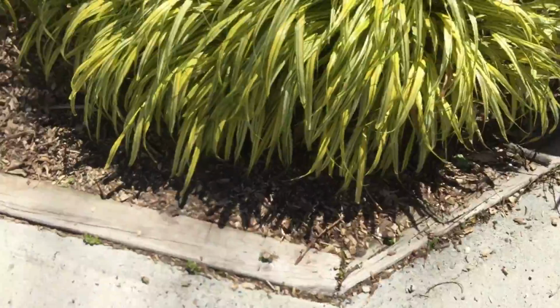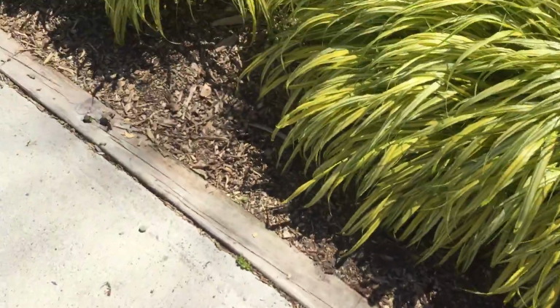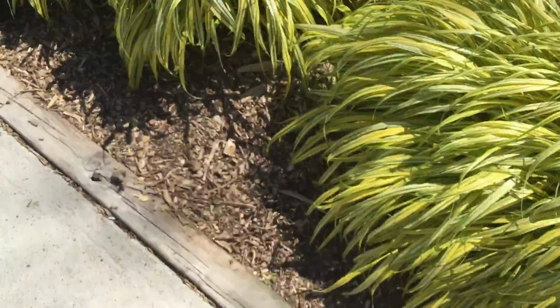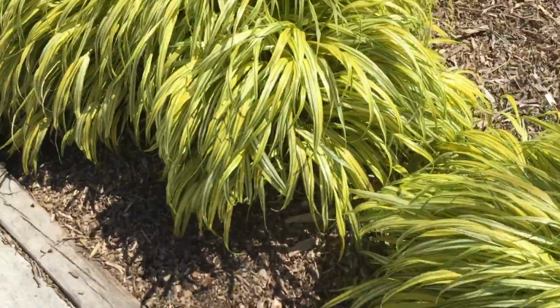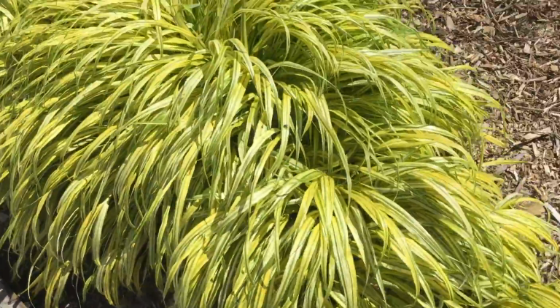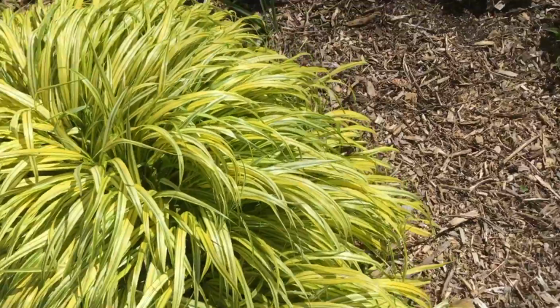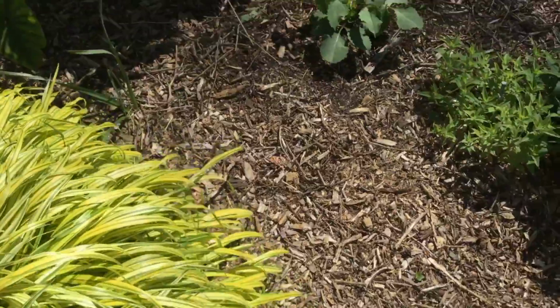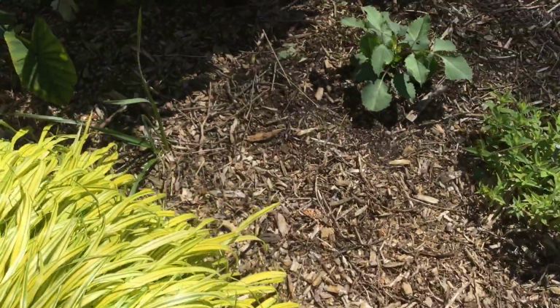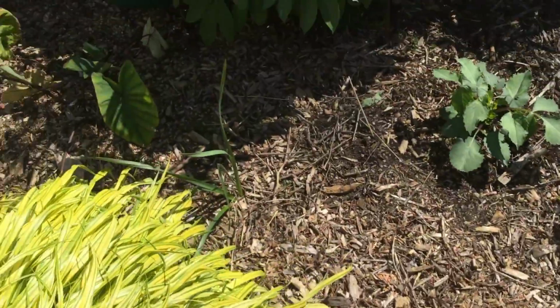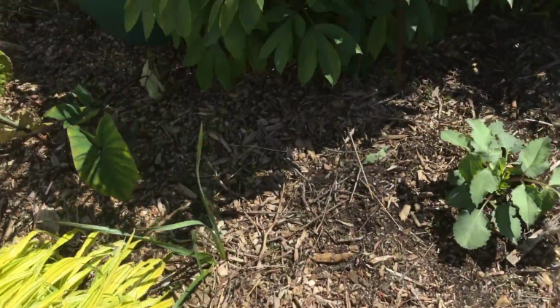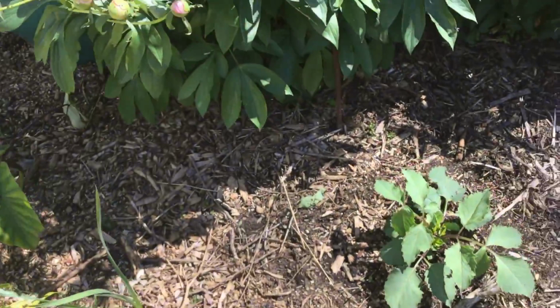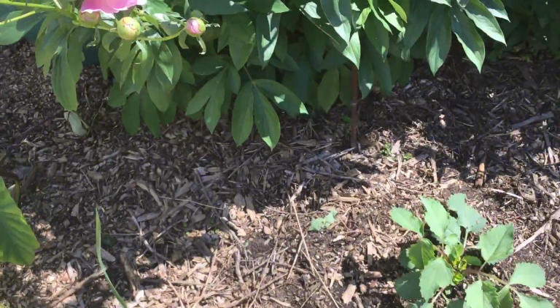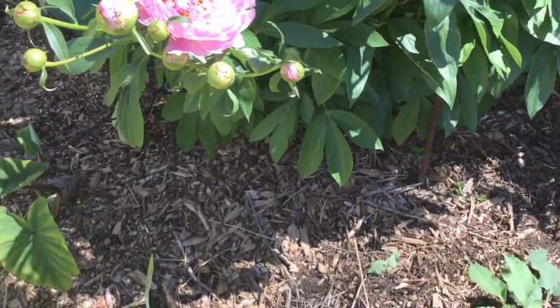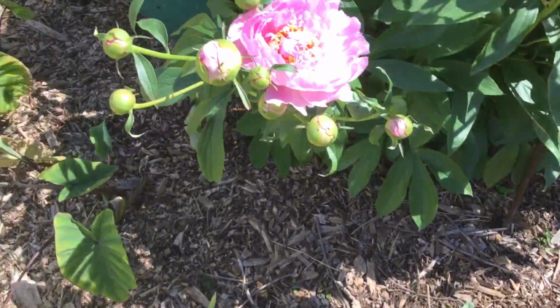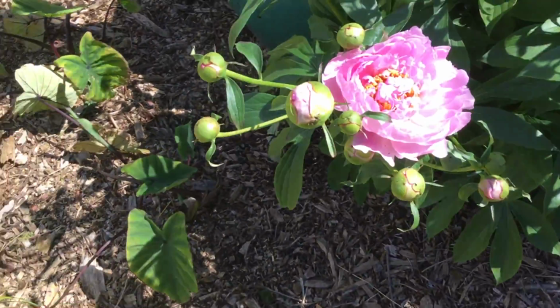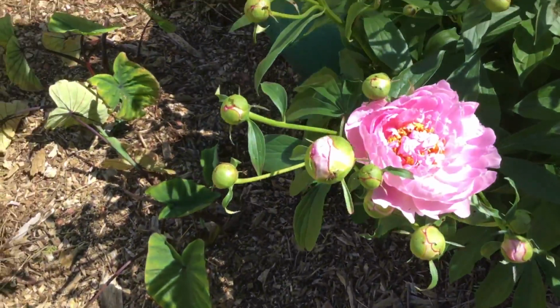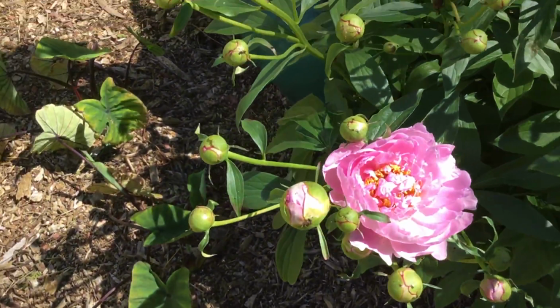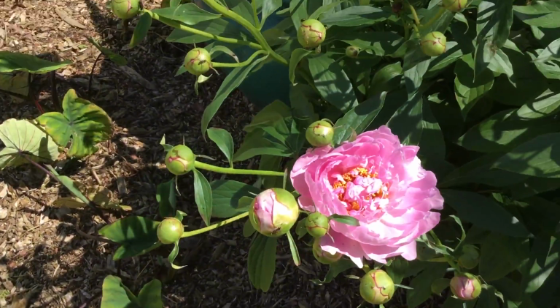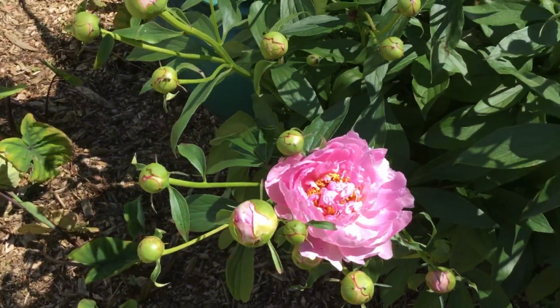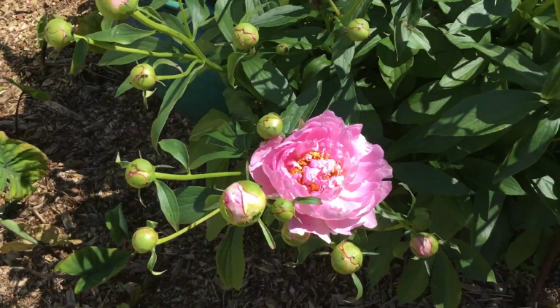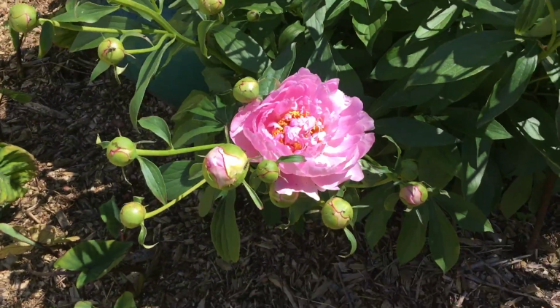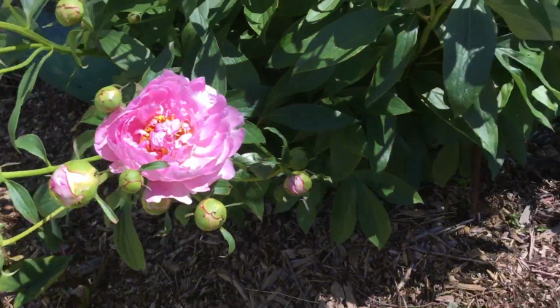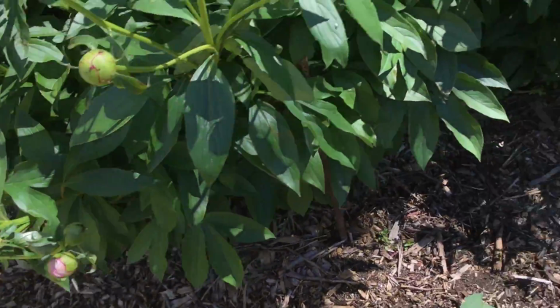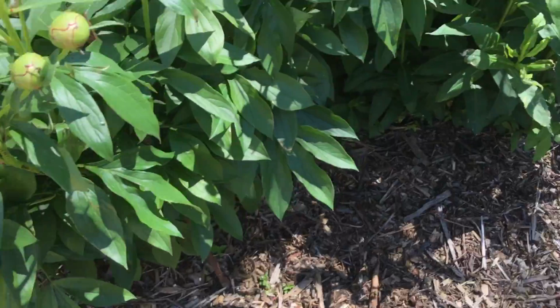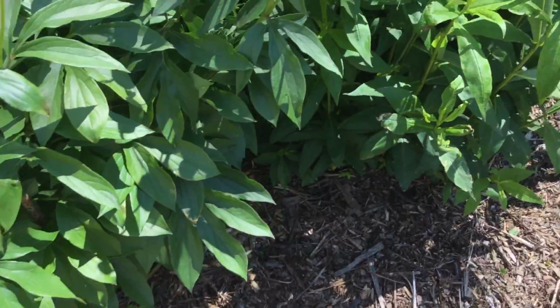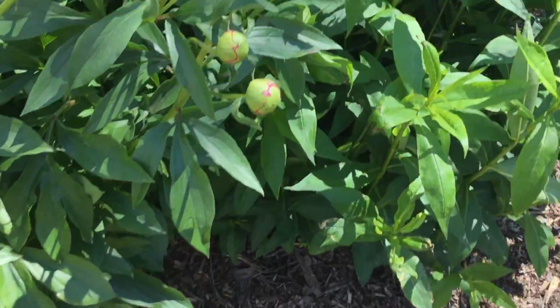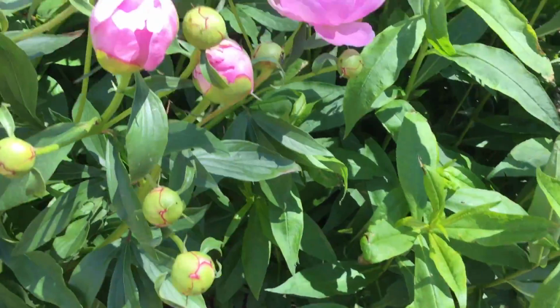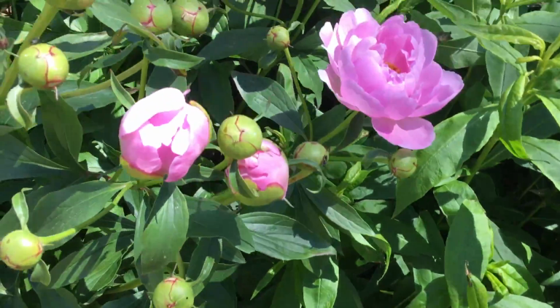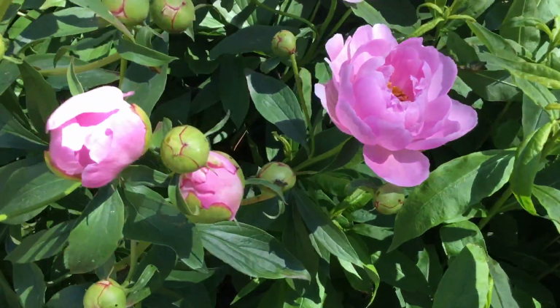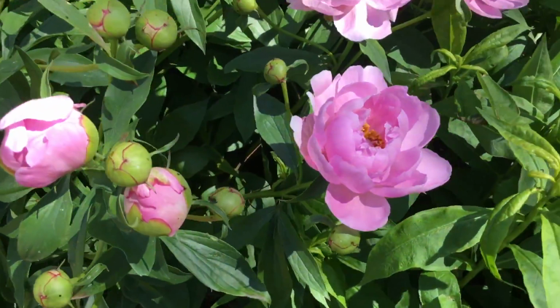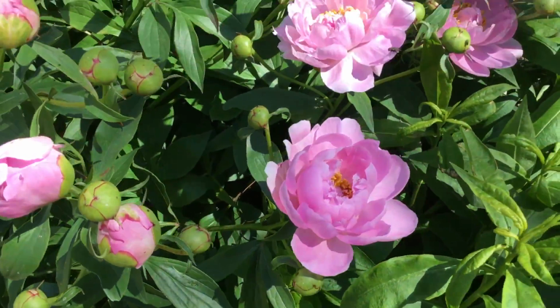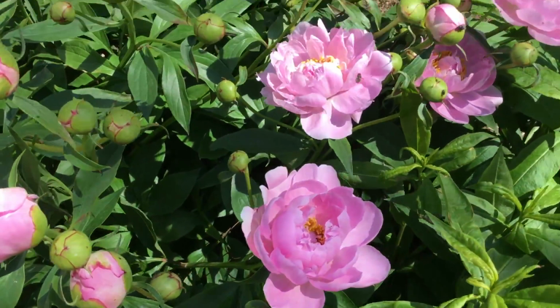And here, this morning we started having peonies blooming.